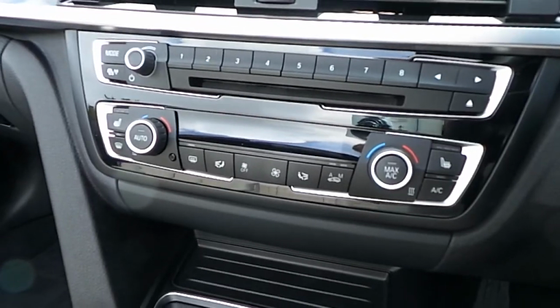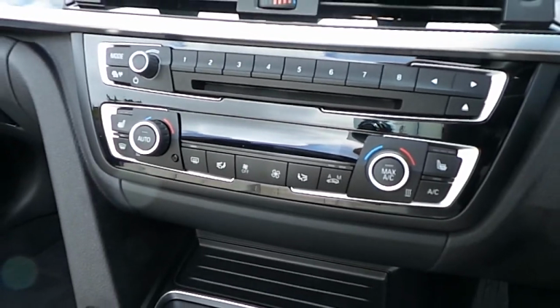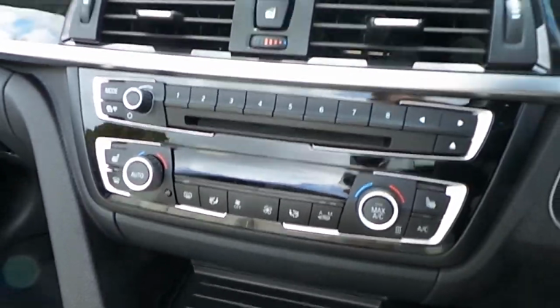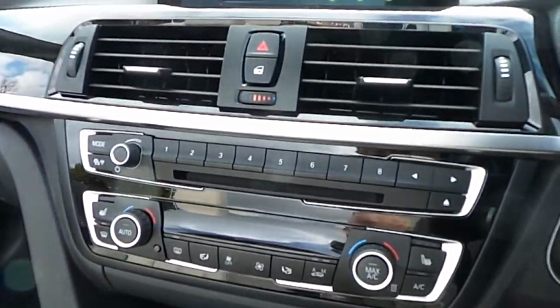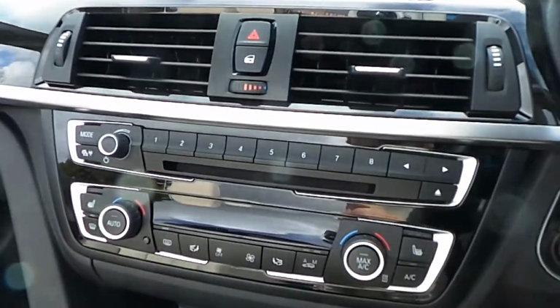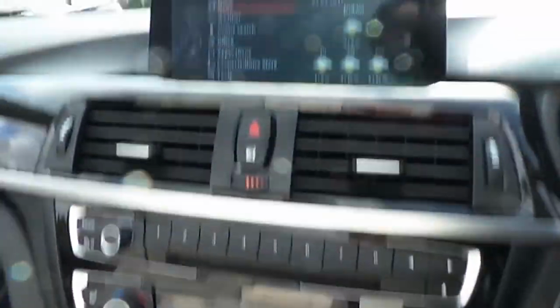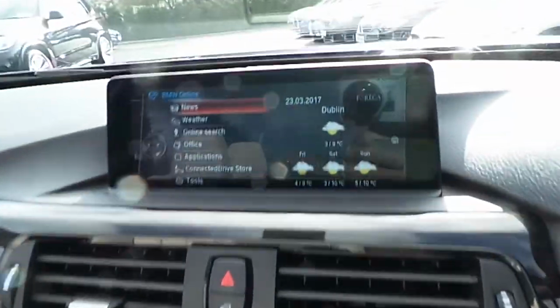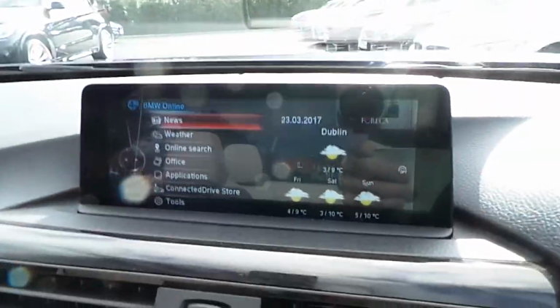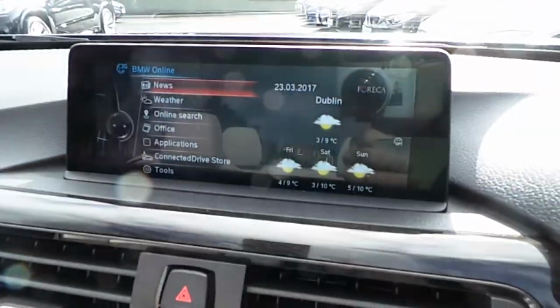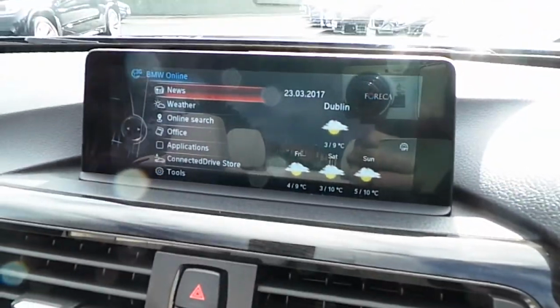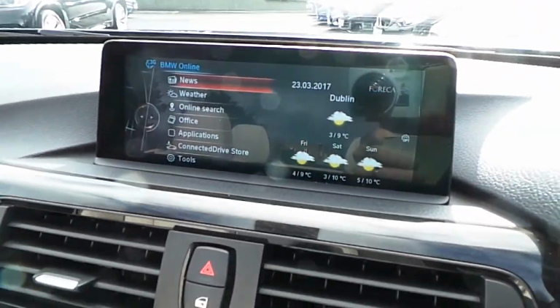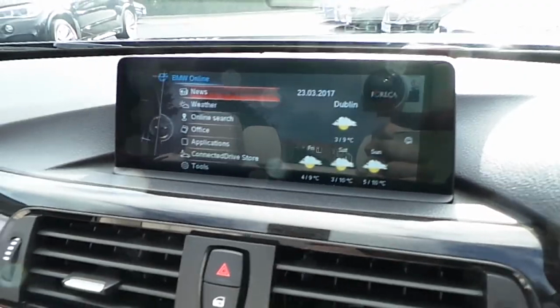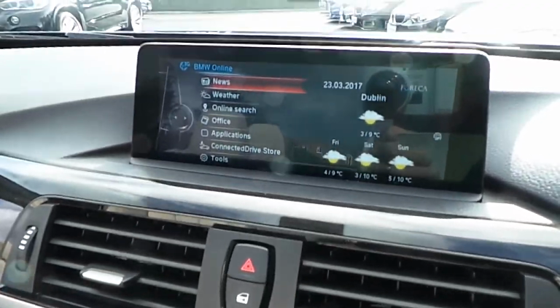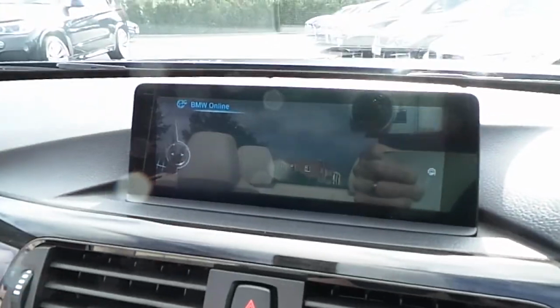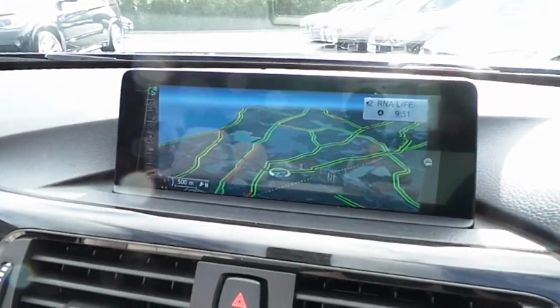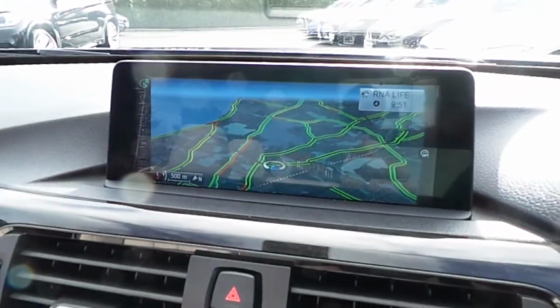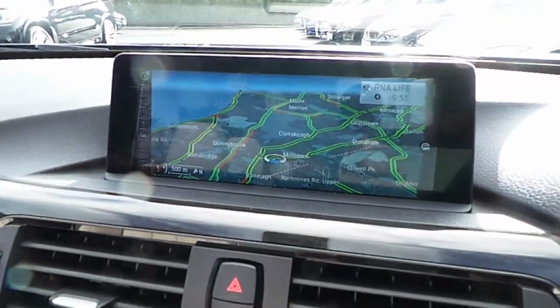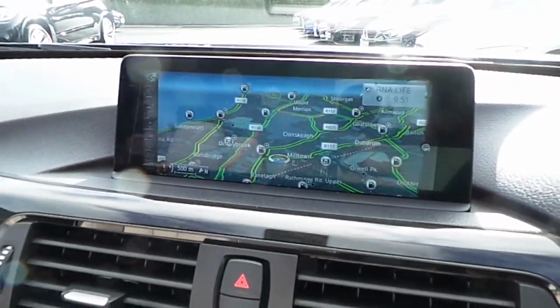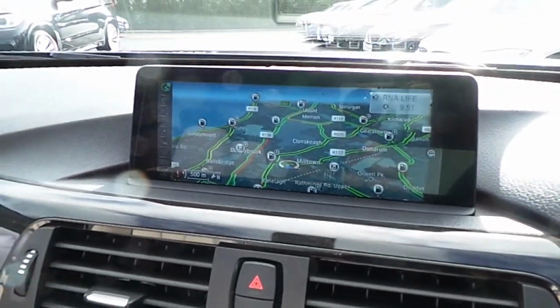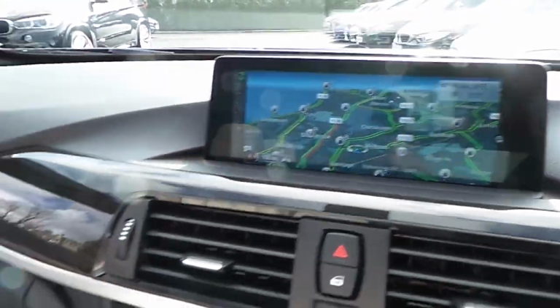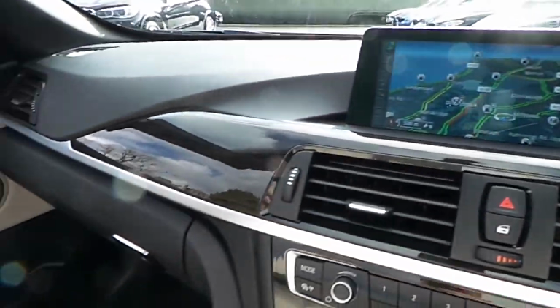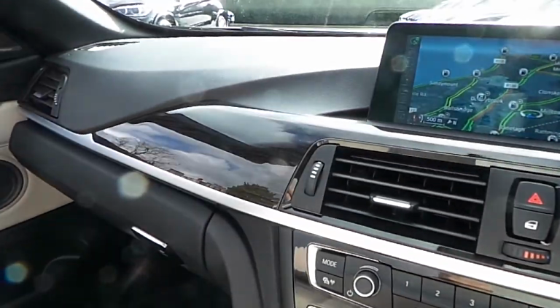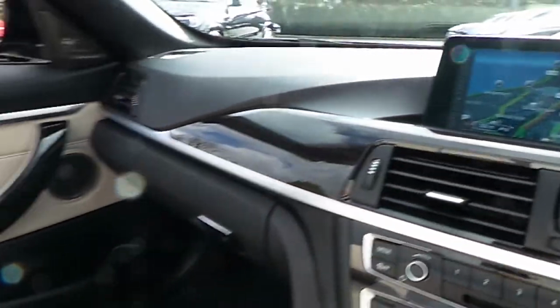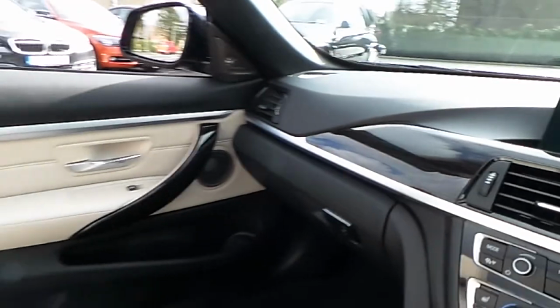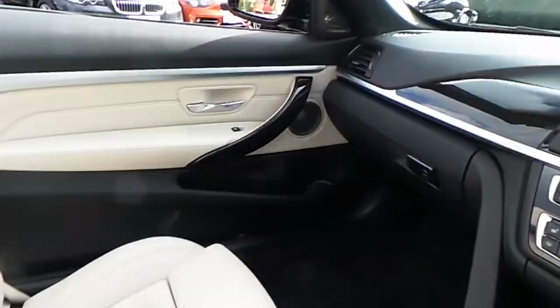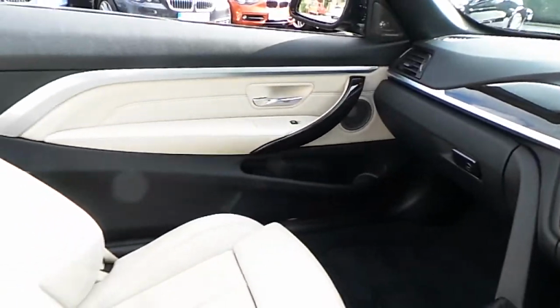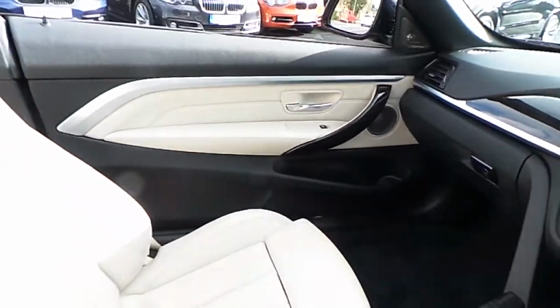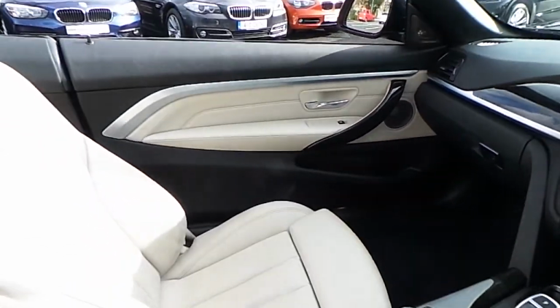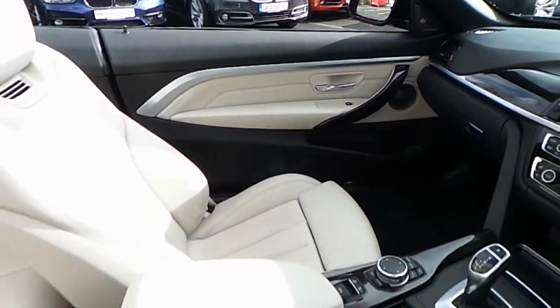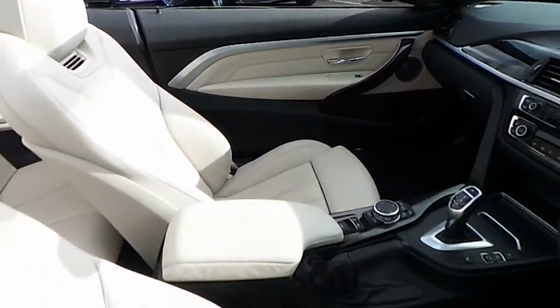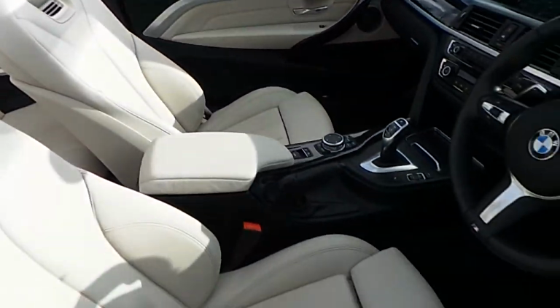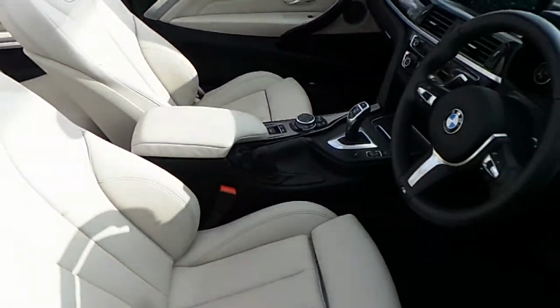Also featured are heated seats, air conditioning, CD DAB digital, BMW touchpad, BMW ConnectedDrive, satellite navigation, wood trim, and of course that oyster and black two-tone leather interior.